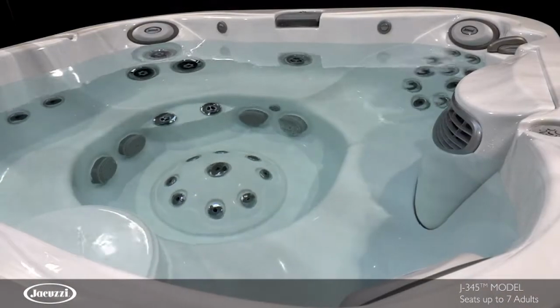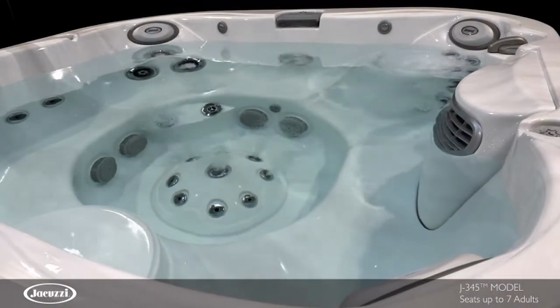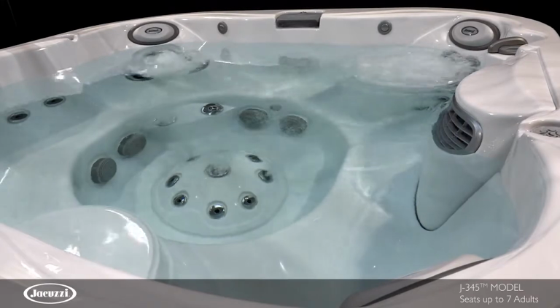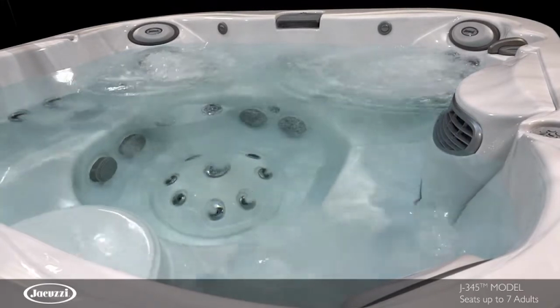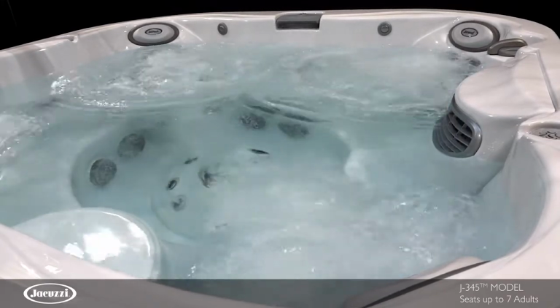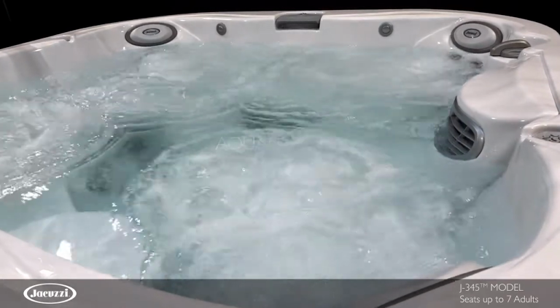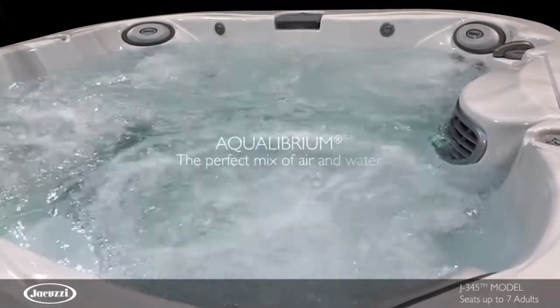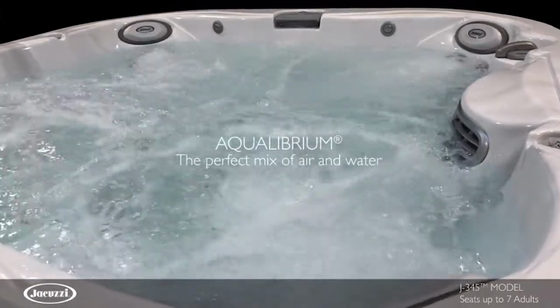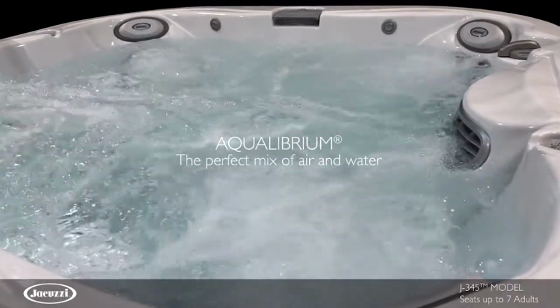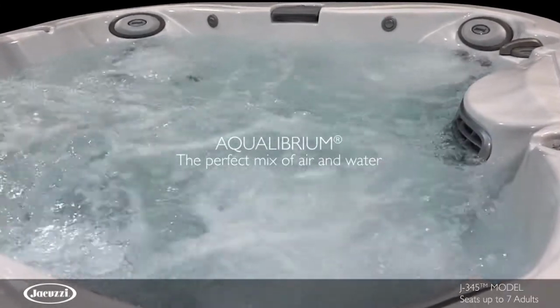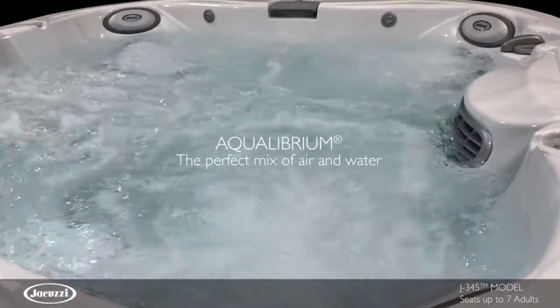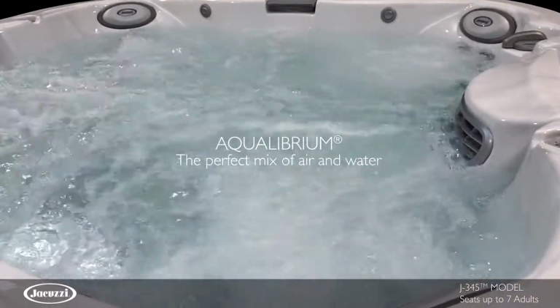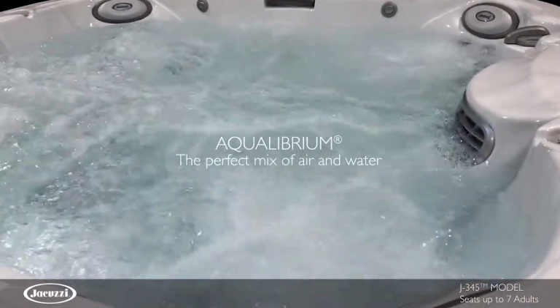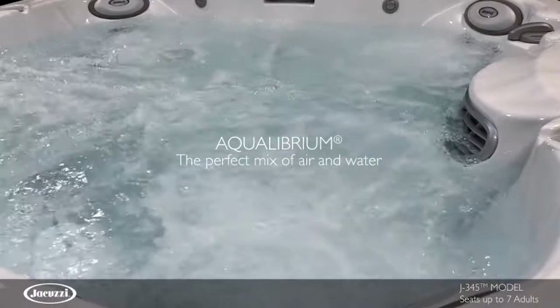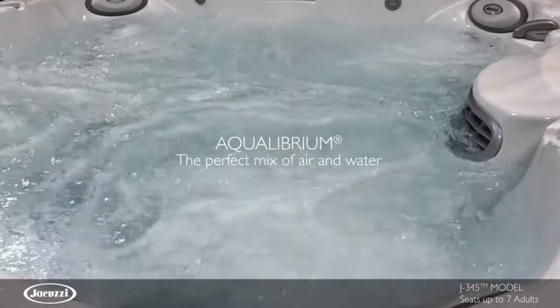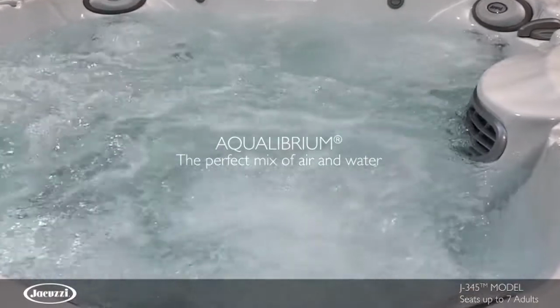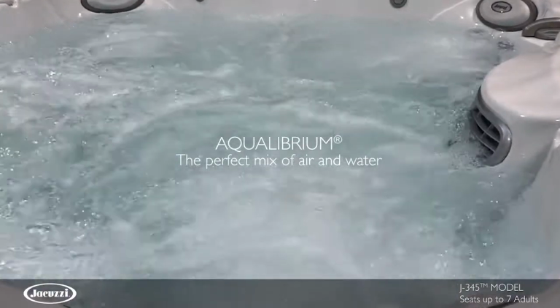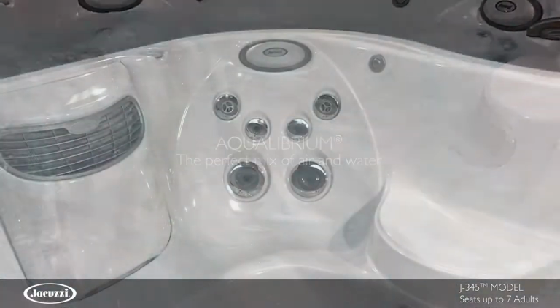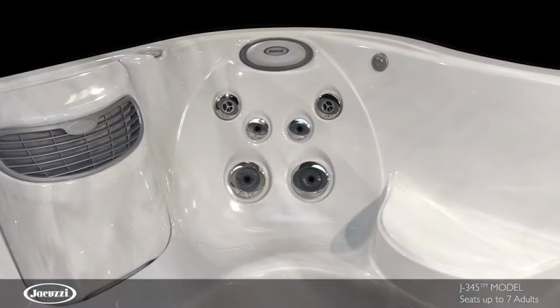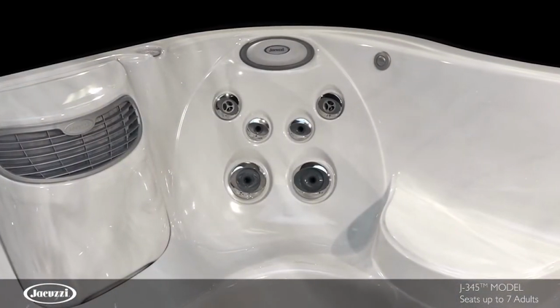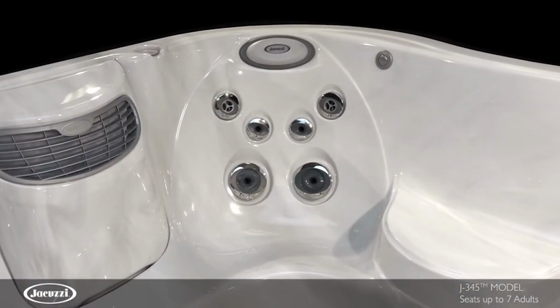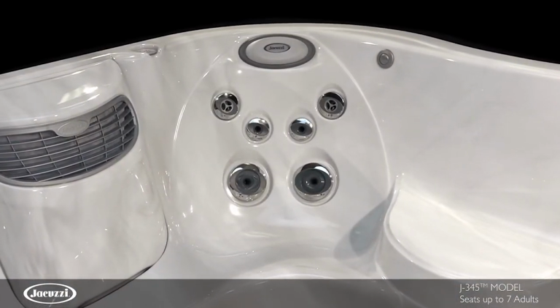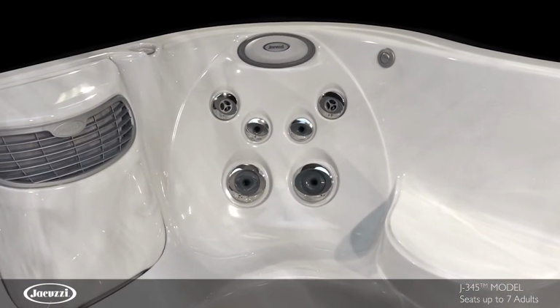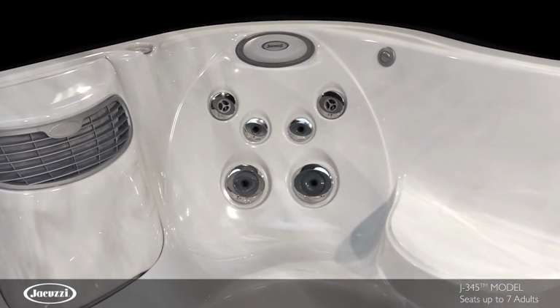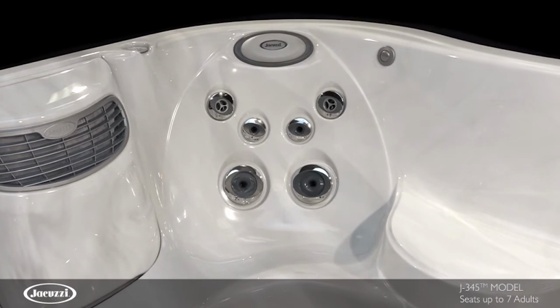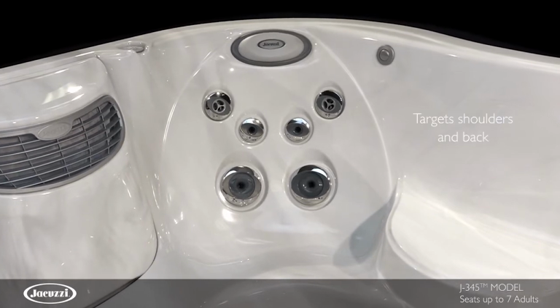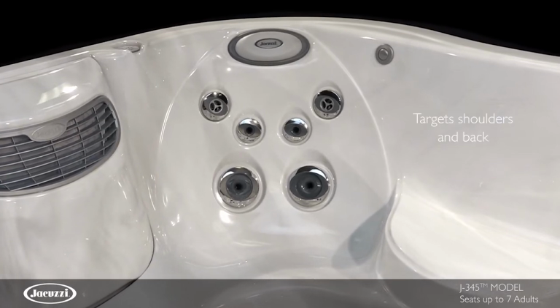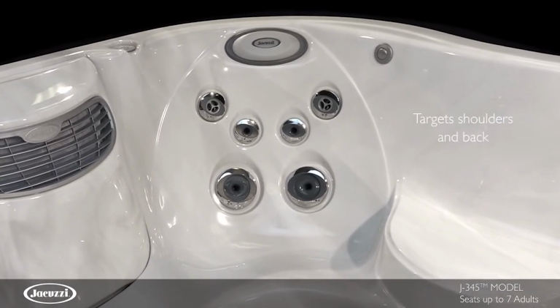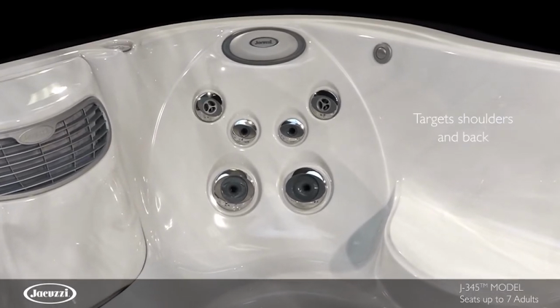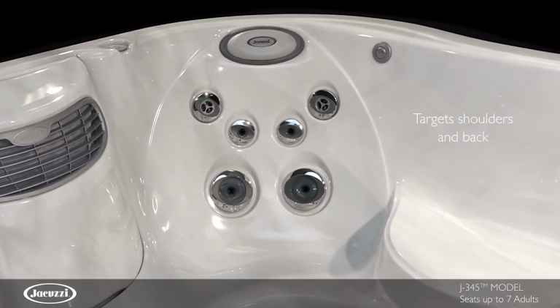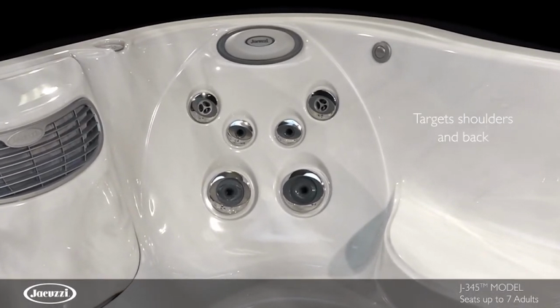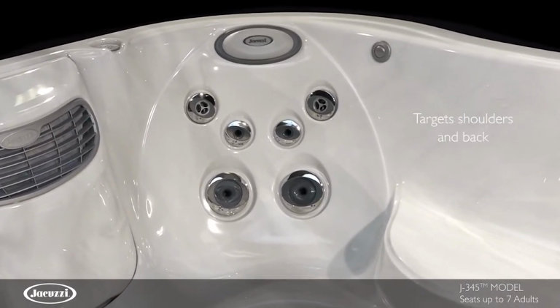The J345 features premium PowerPro jetting, utilizing the perfect mix of air and water for an elite hydromassage. In the PowerPro therapy seat, three types of PowerPro jets combine to target key areas of the shoulders and back.